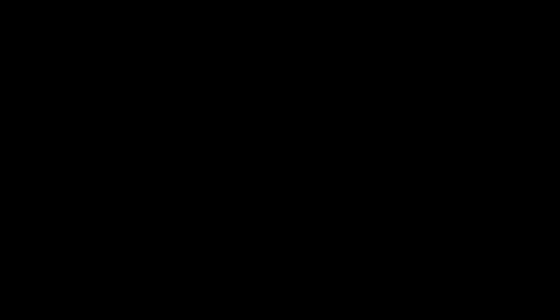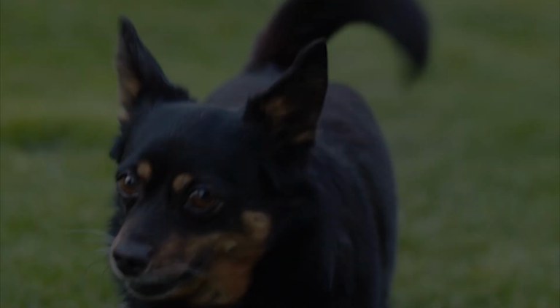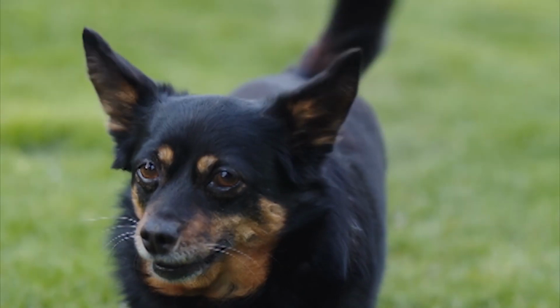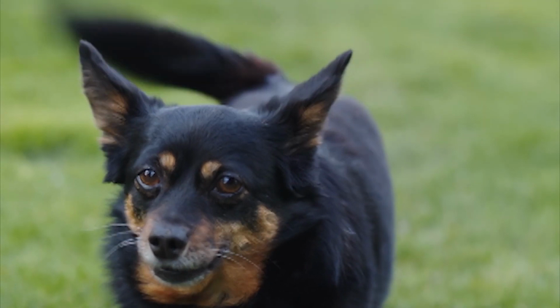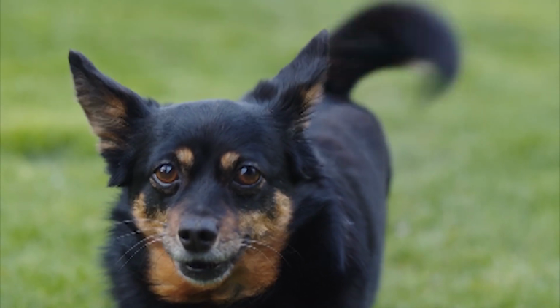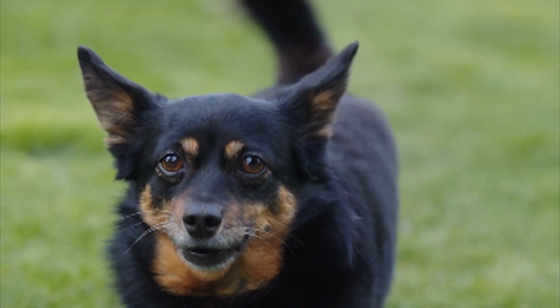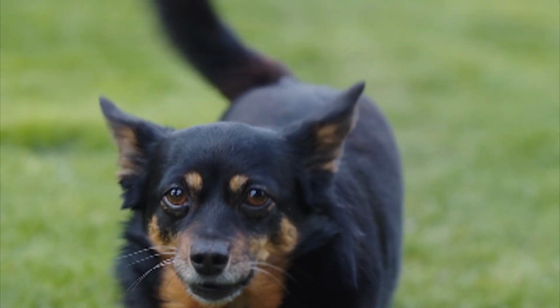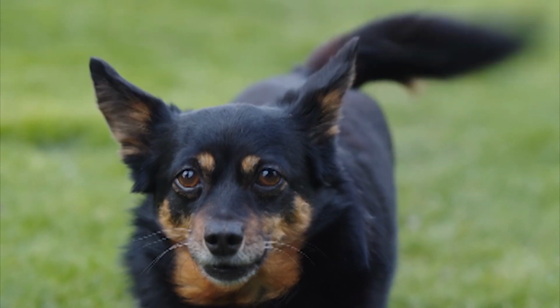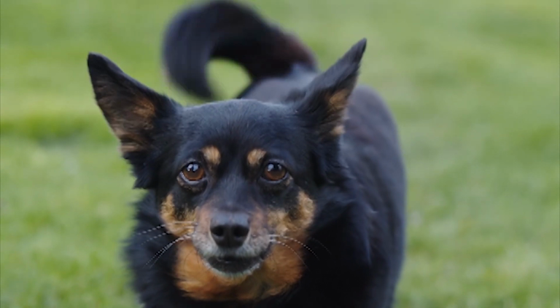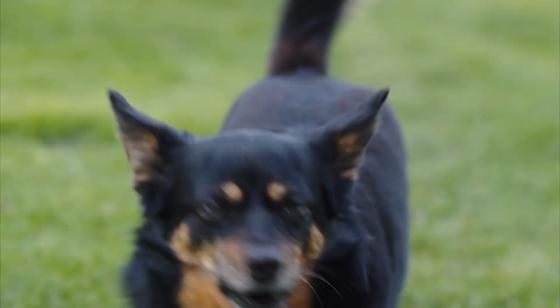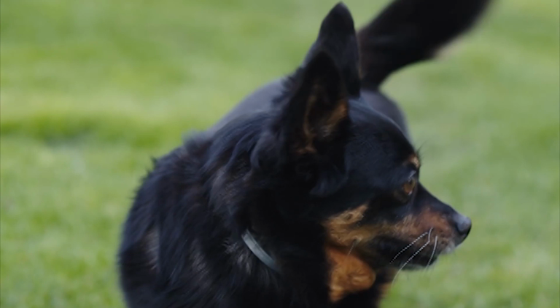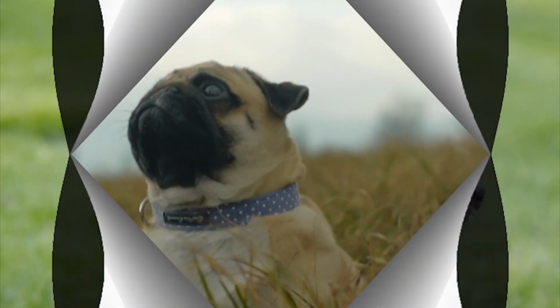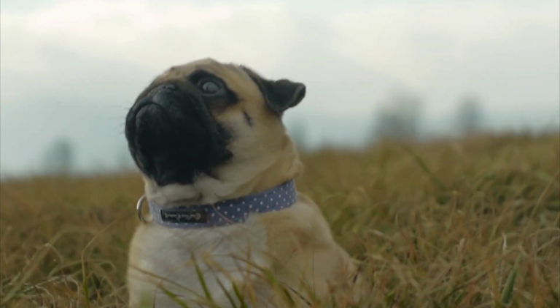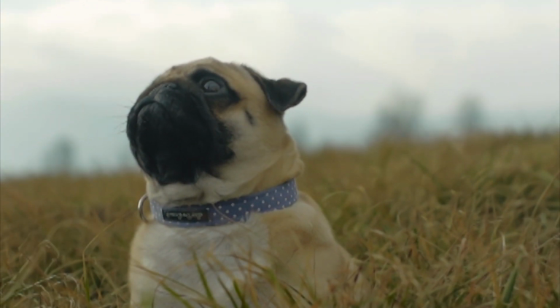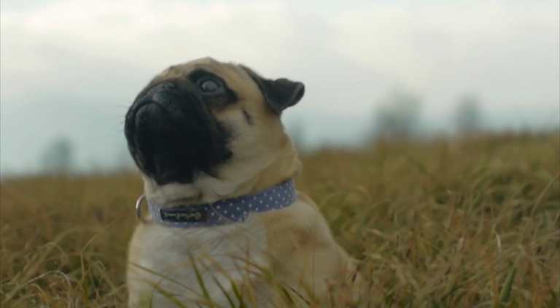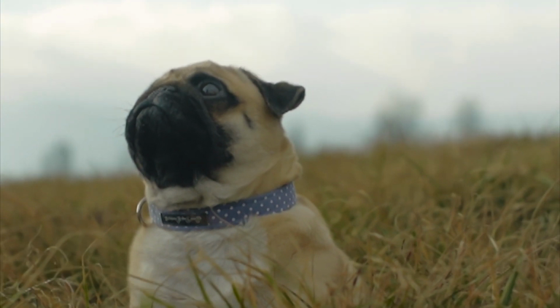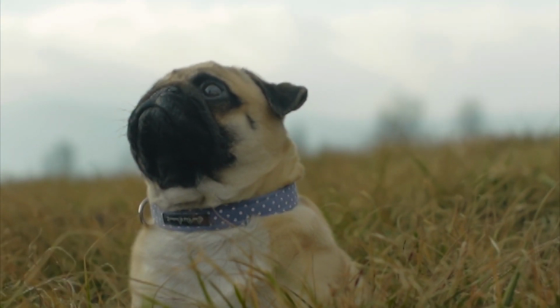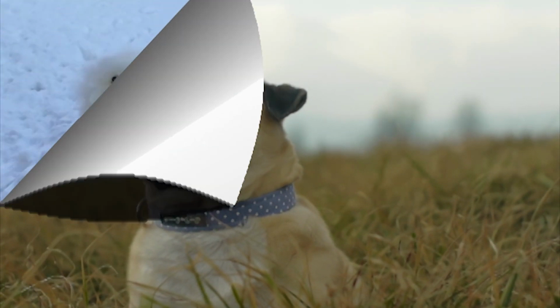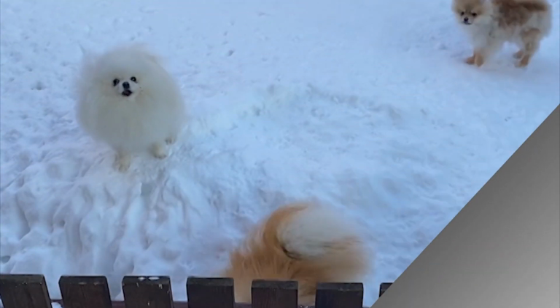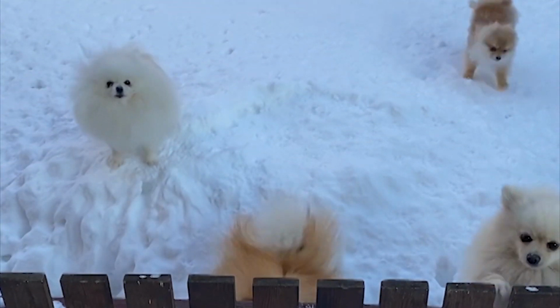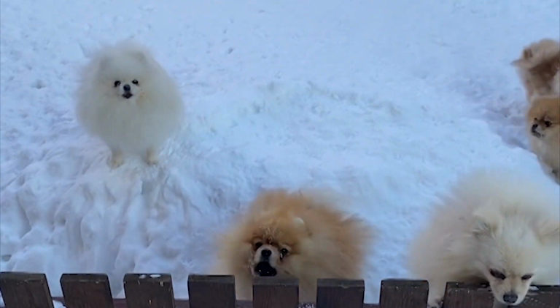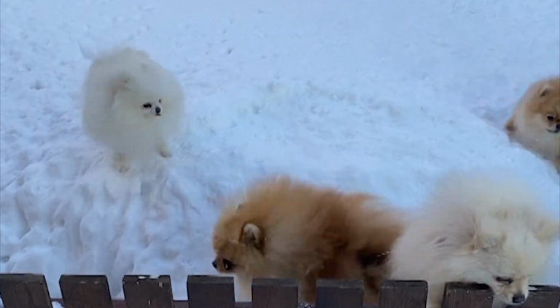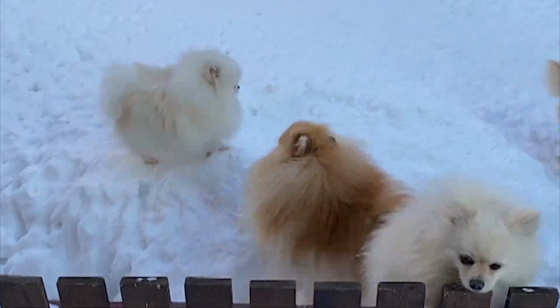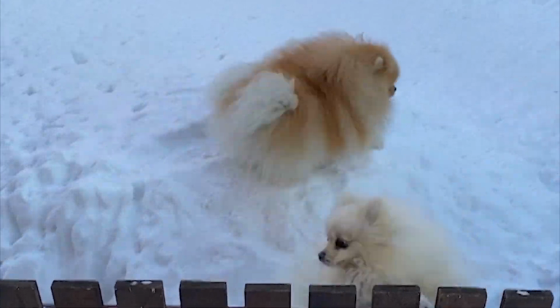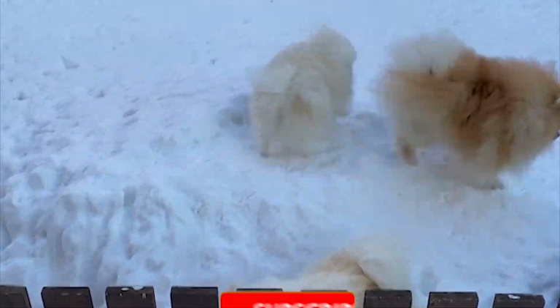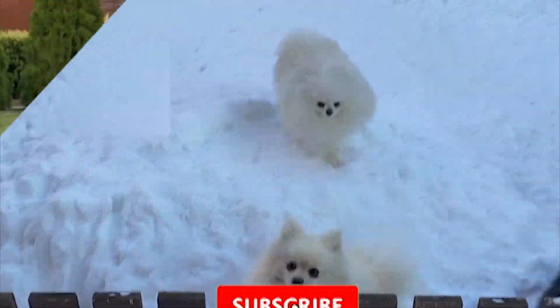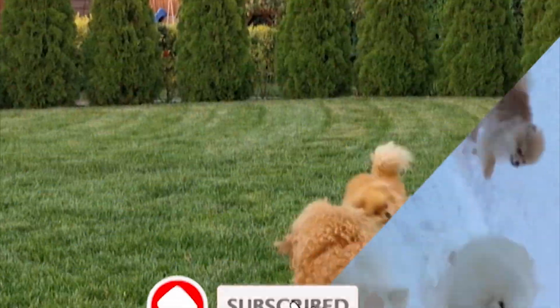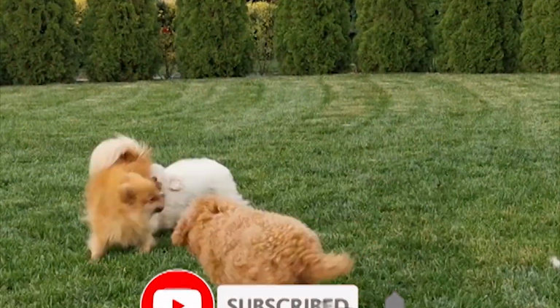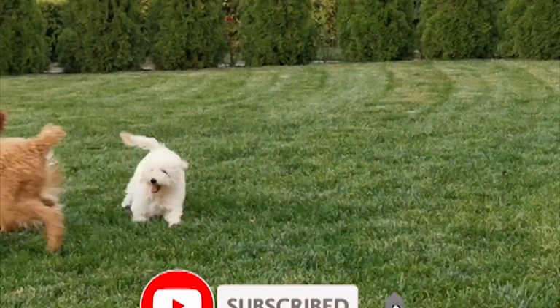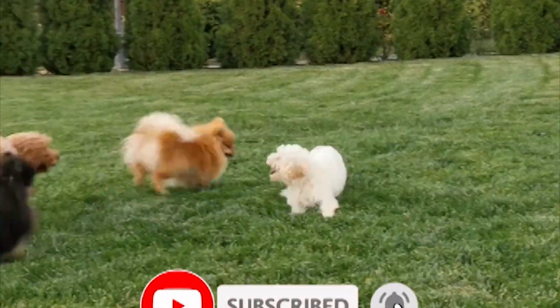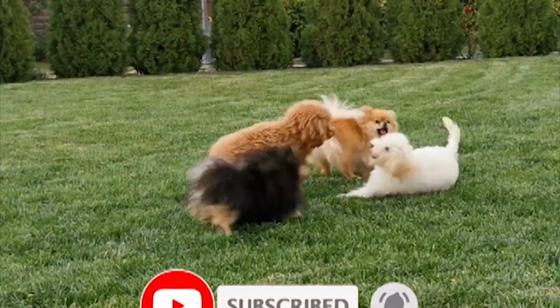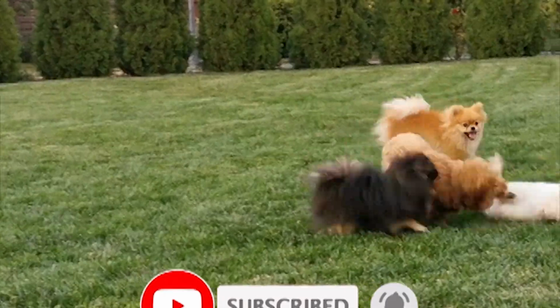Hello friends, I'm Amir and I hope you are doing well and you have started a joyful day. The topic we are going to talk about is about three small dogs of different breeds. I would be happy if you accompany me until the end of this video and like and subscribe to the channel.